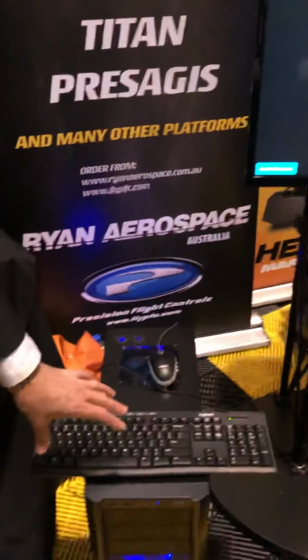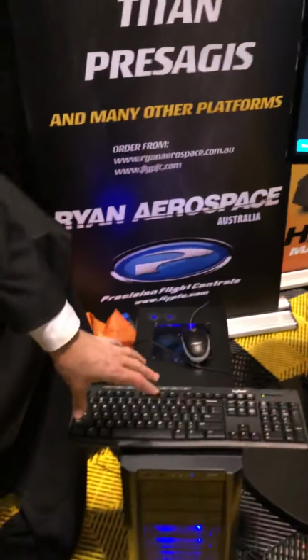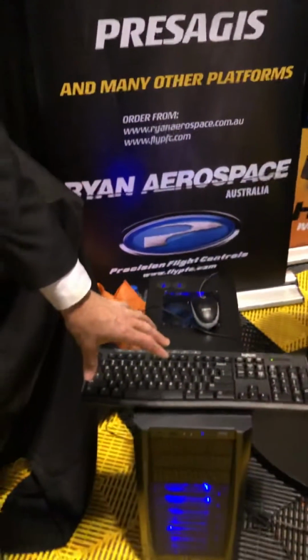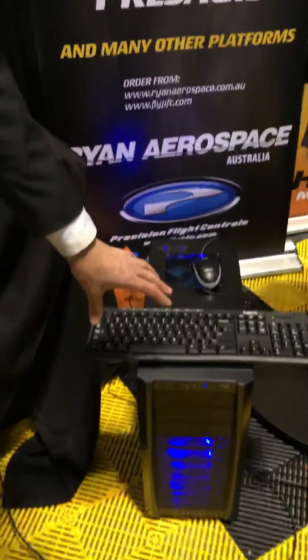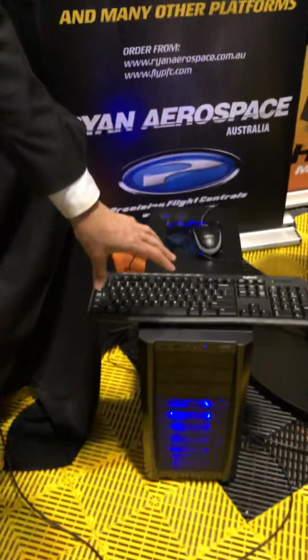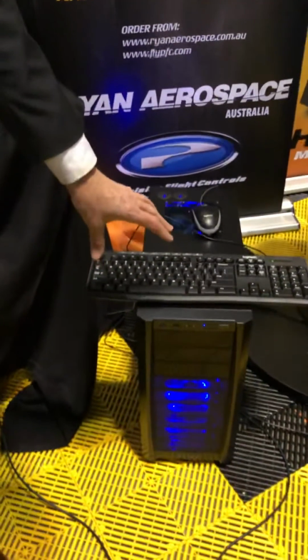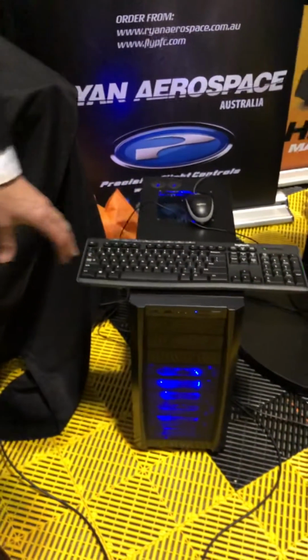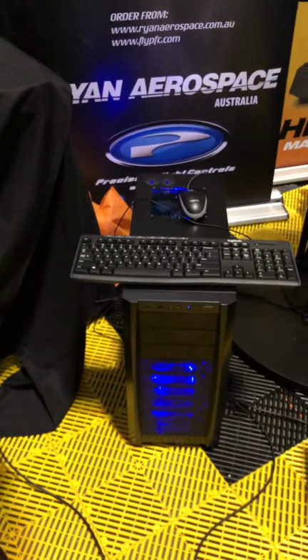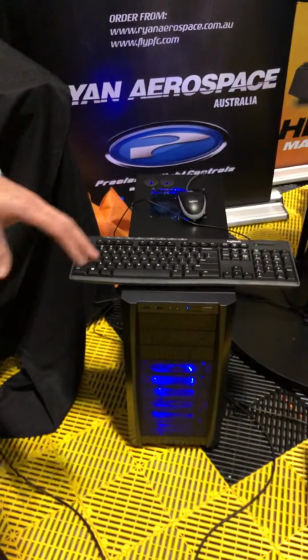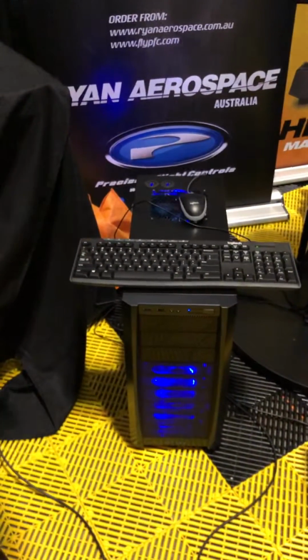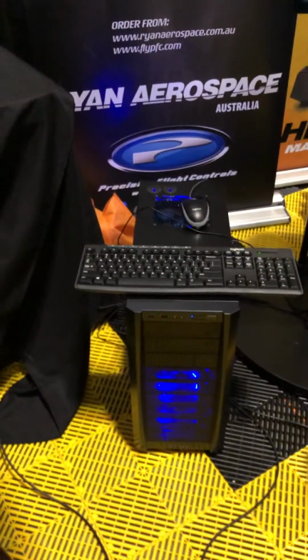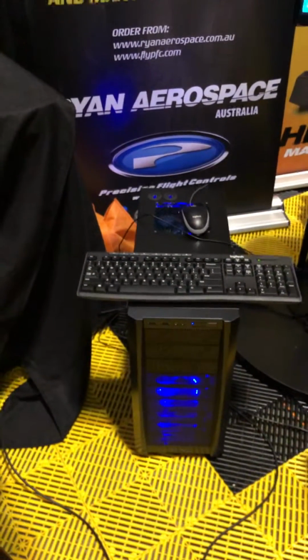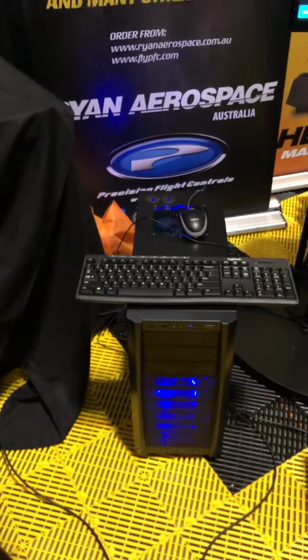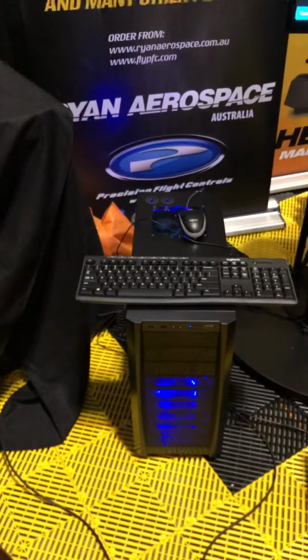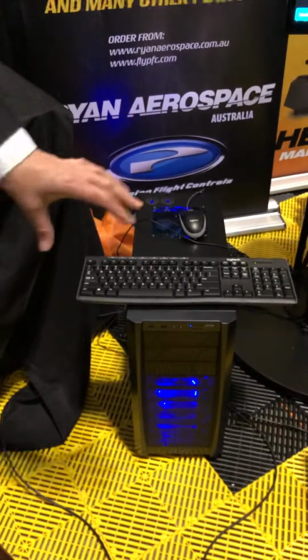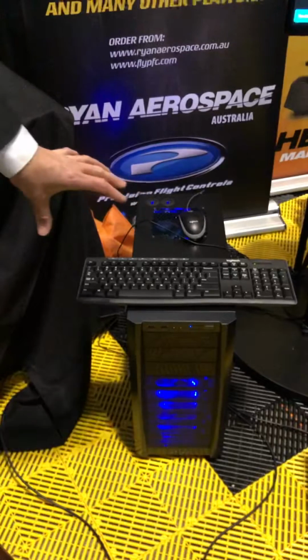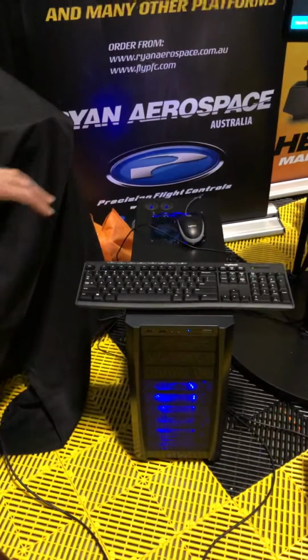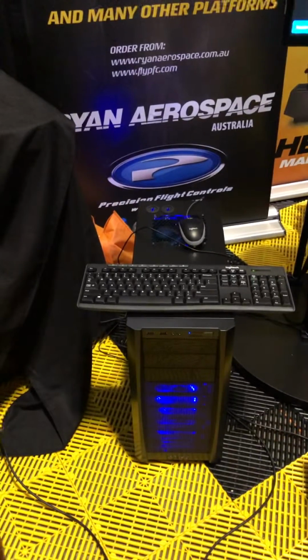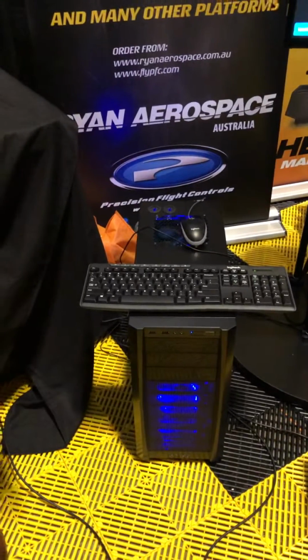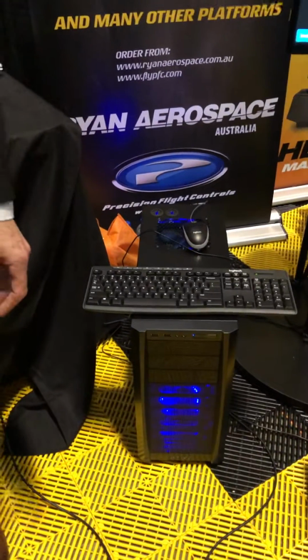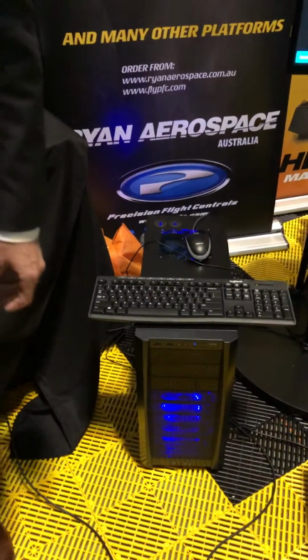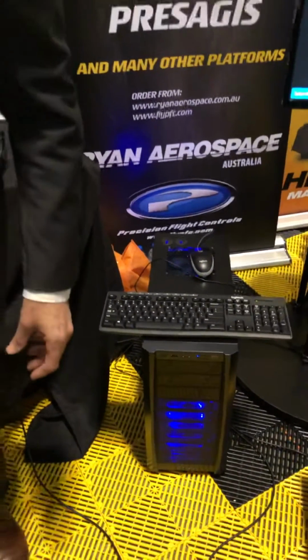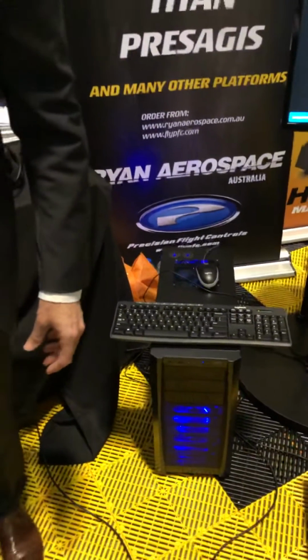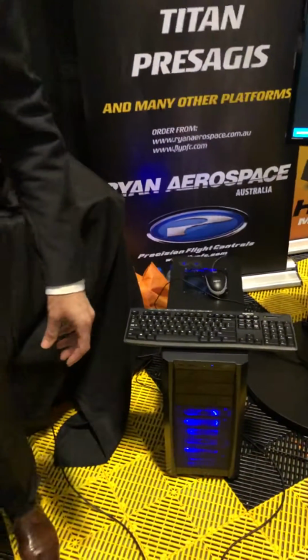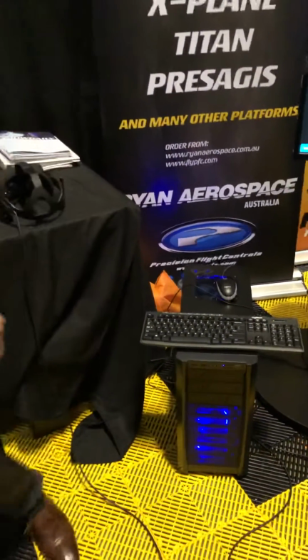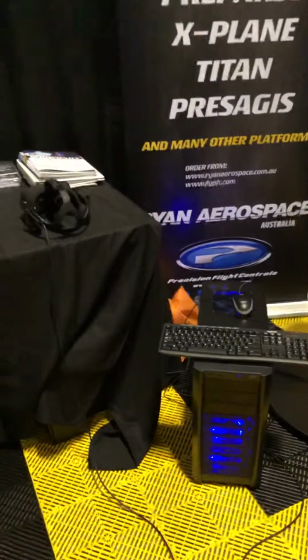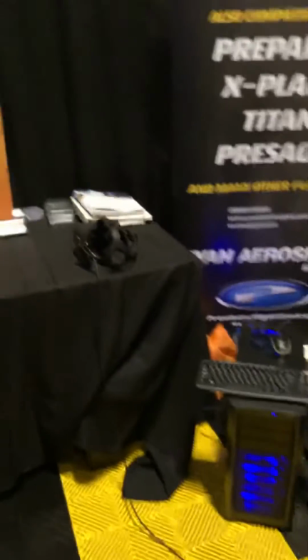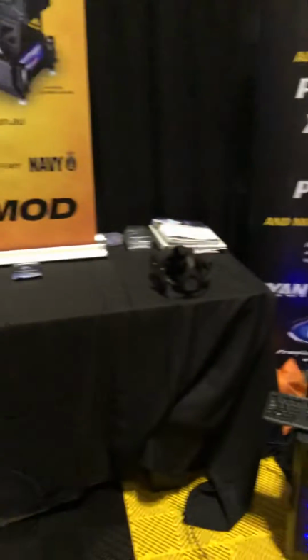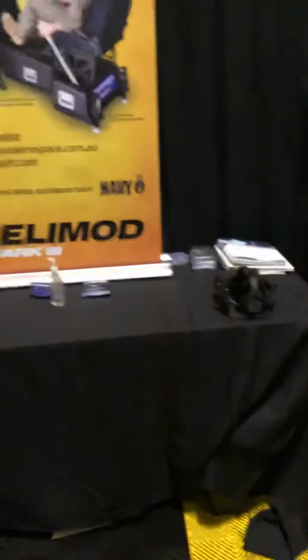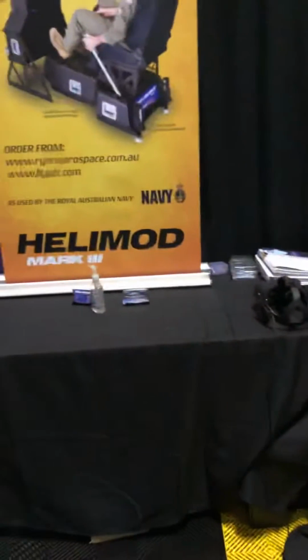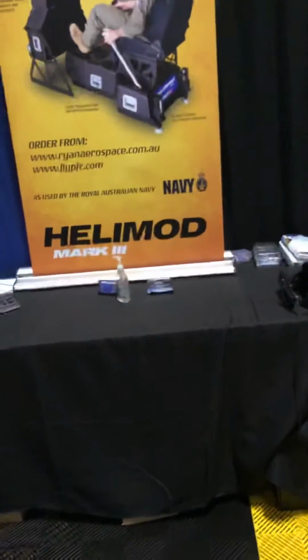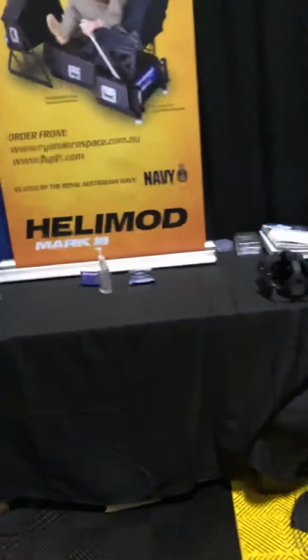We have very fast PCs — the latest NVIDIA video cards, the 2080, lots of RAM, M.2 drive, water-cooled, overclocked. So the PC runs very, very fast.